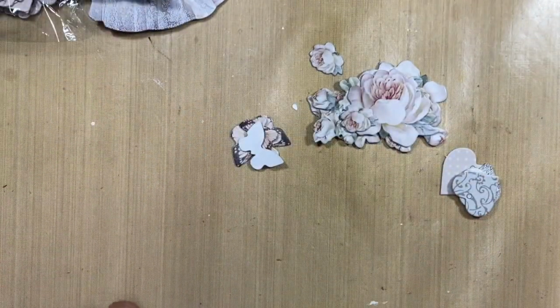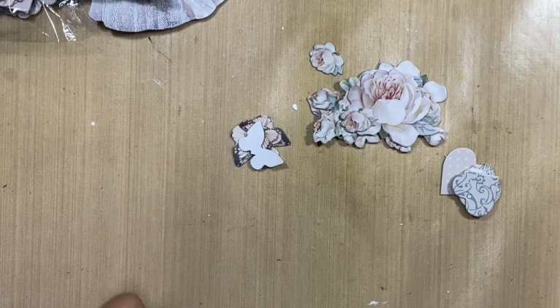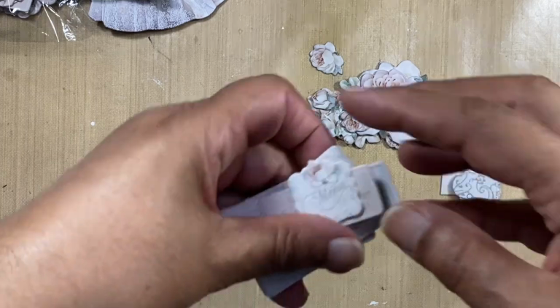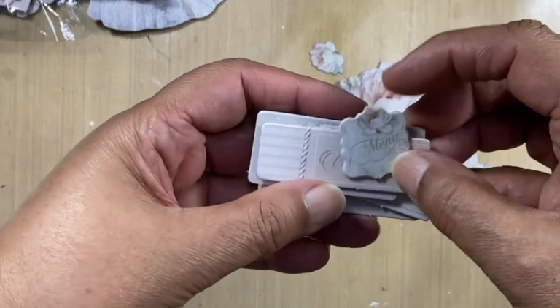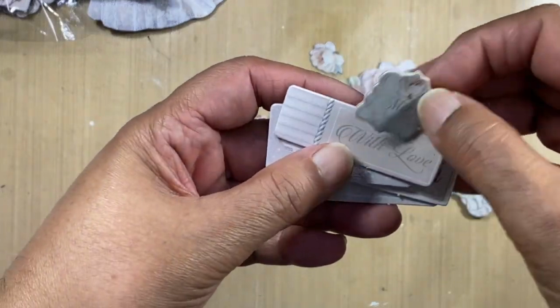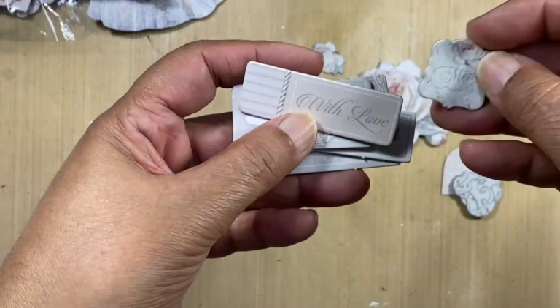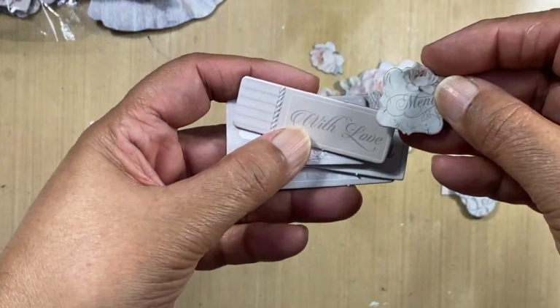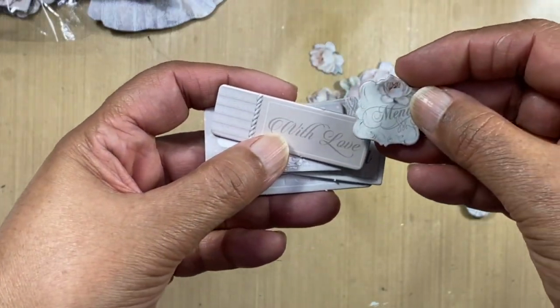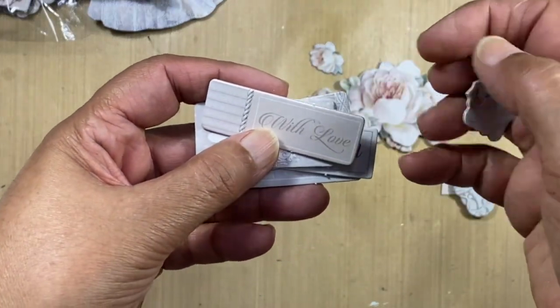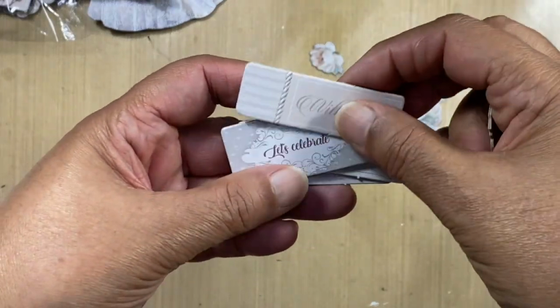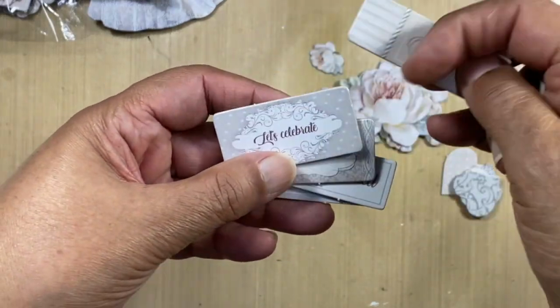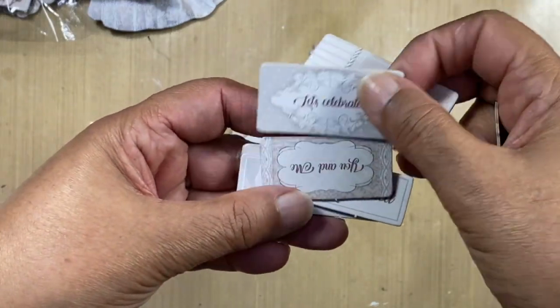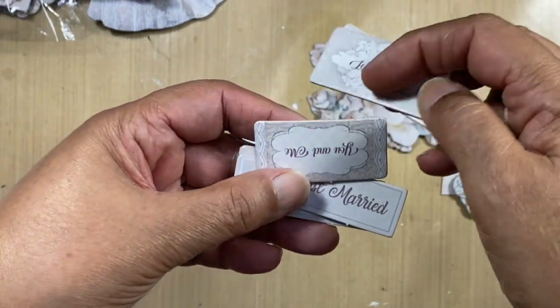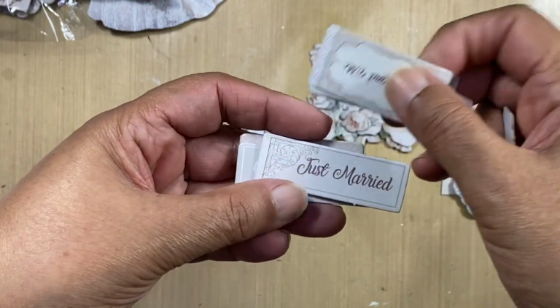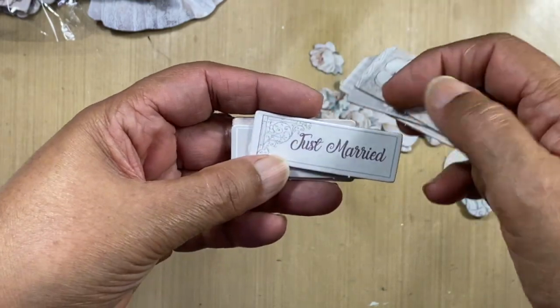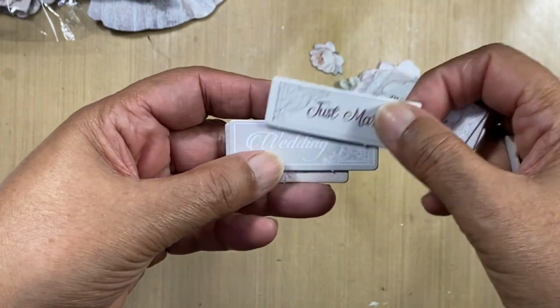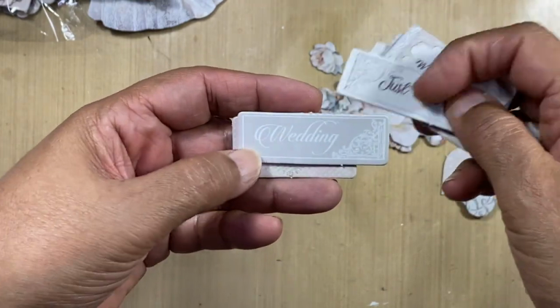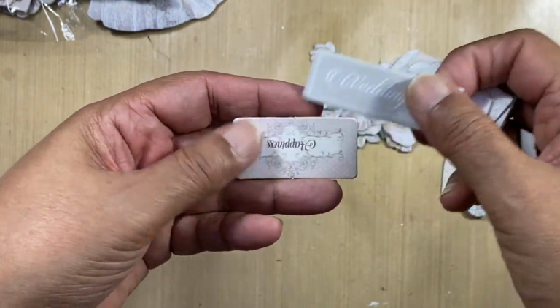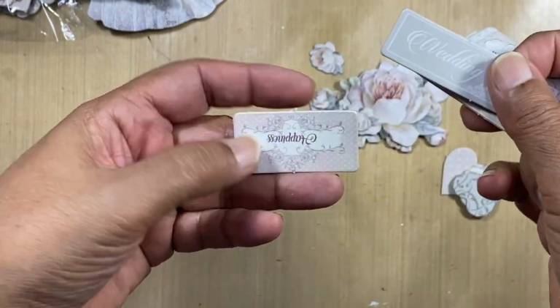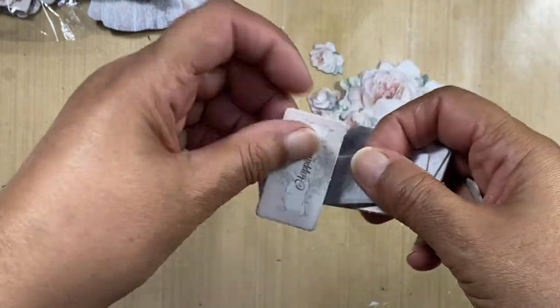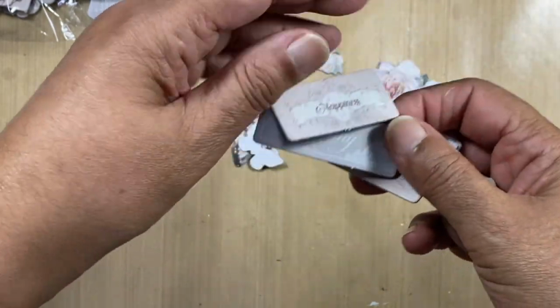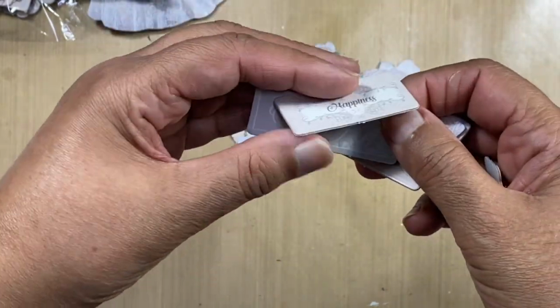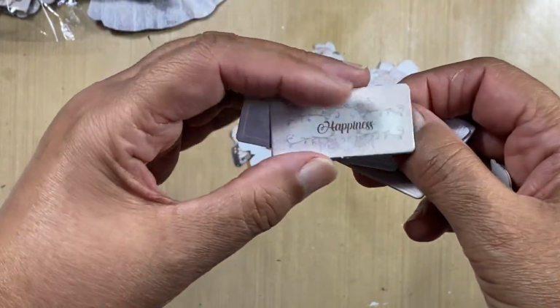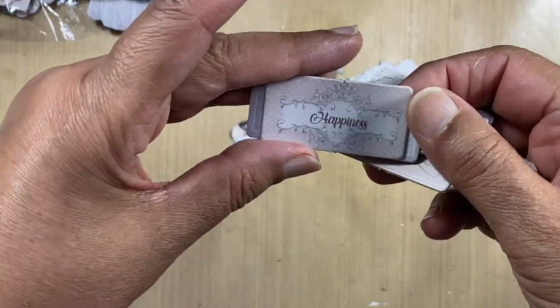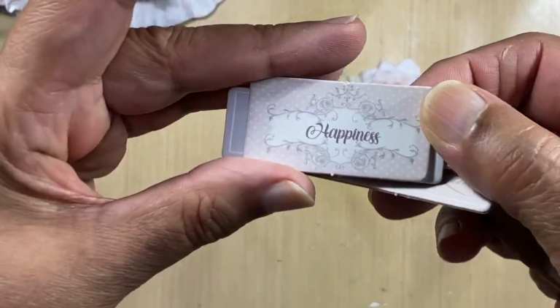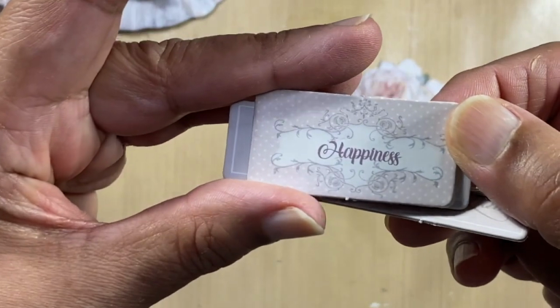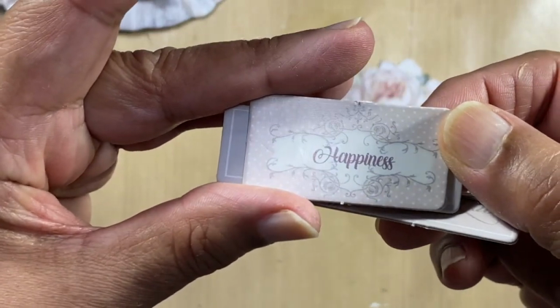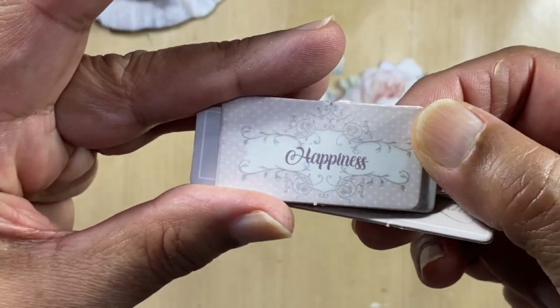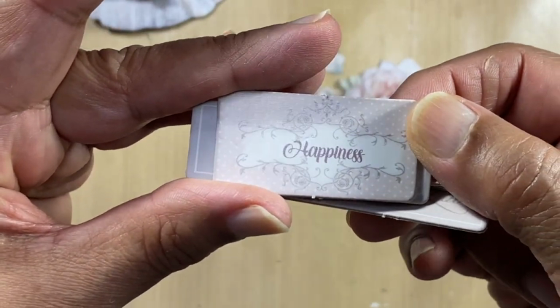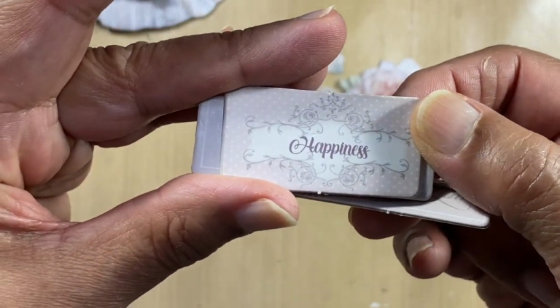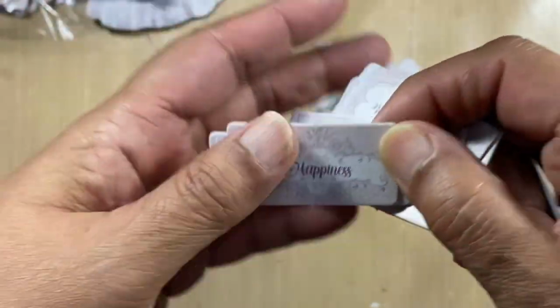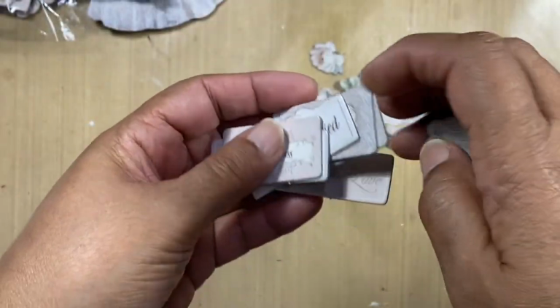Then we've got a selection of words: menu with love, let's celebrate you and me, just married, wedding, and happiness. They are beautiful — there's just so much detail in here.